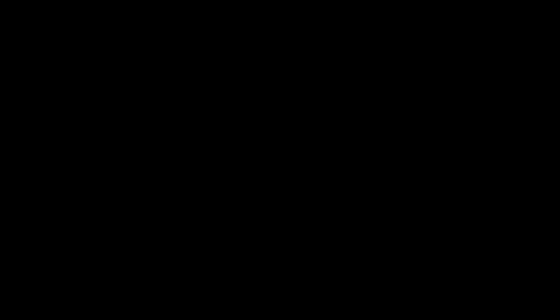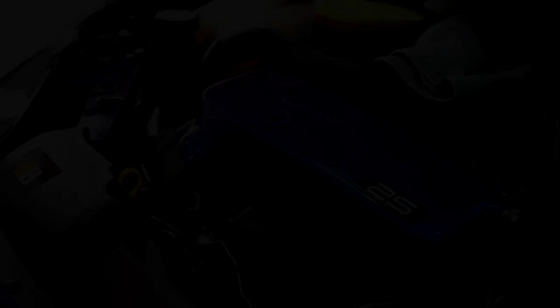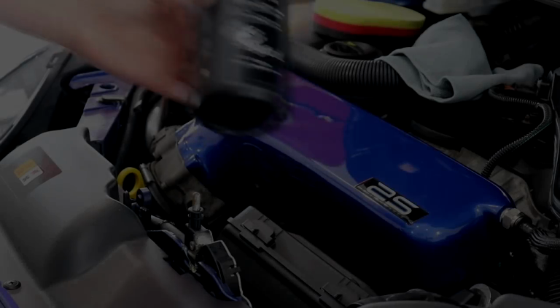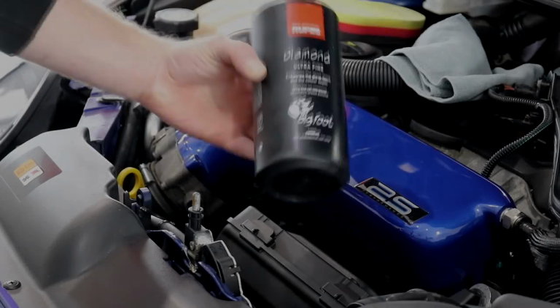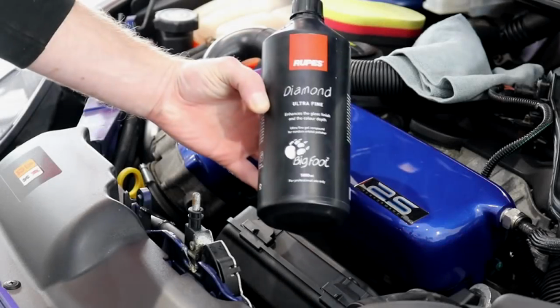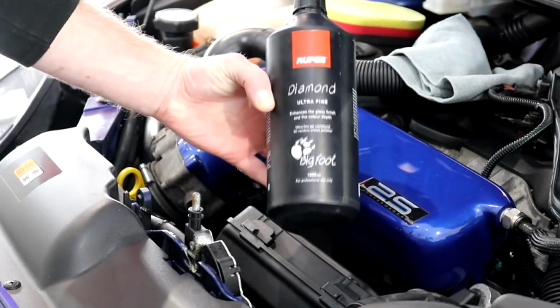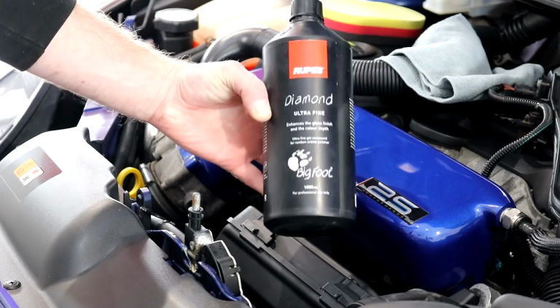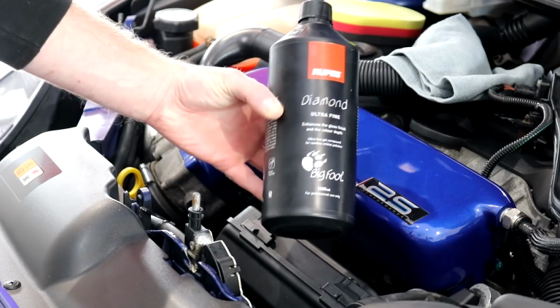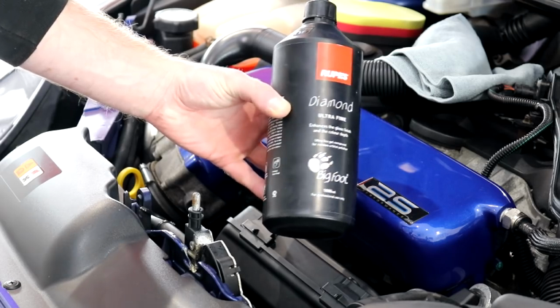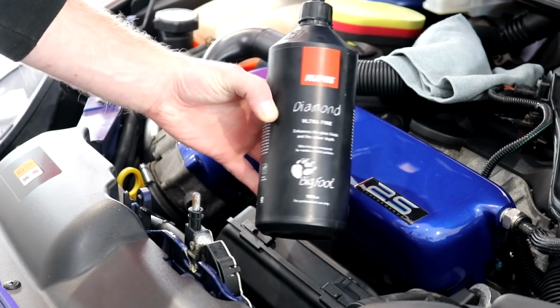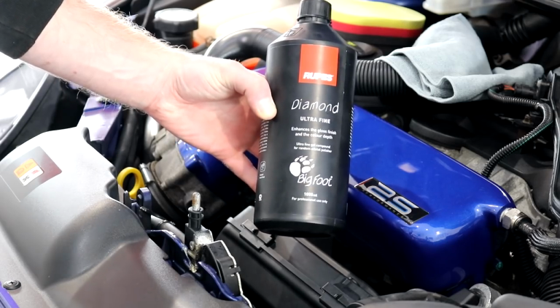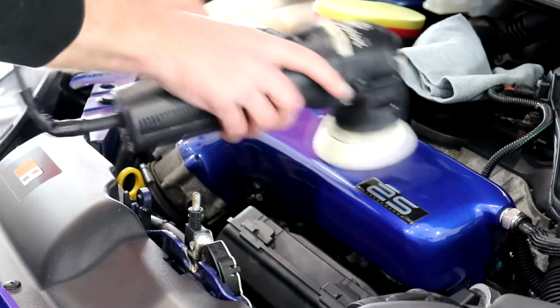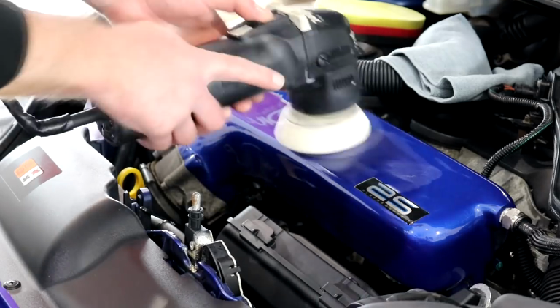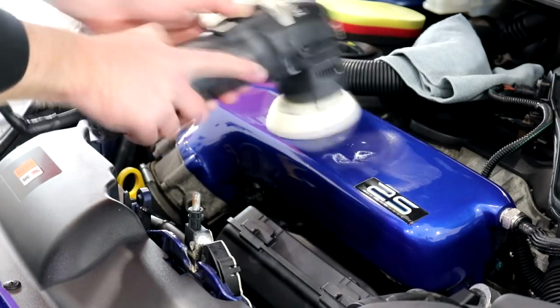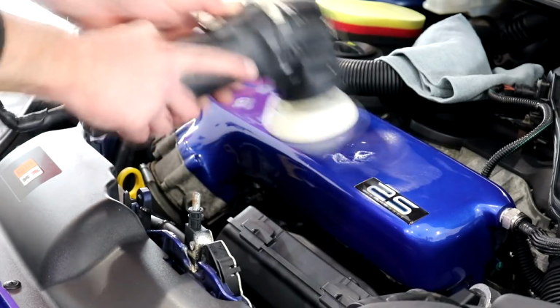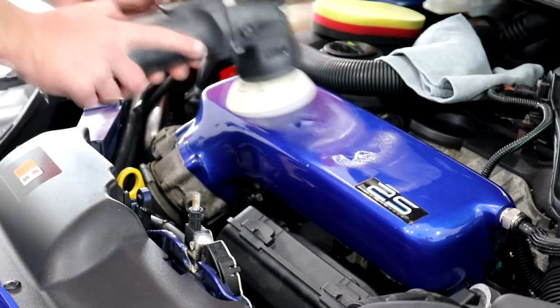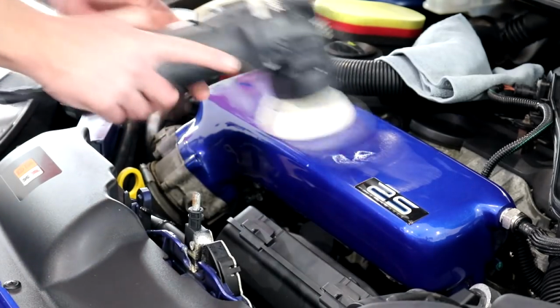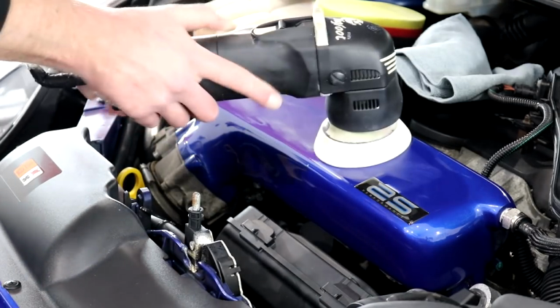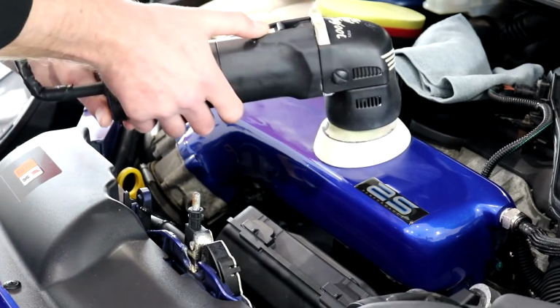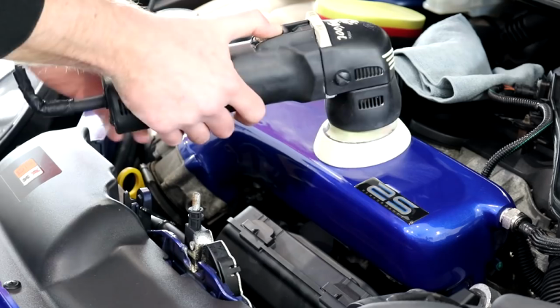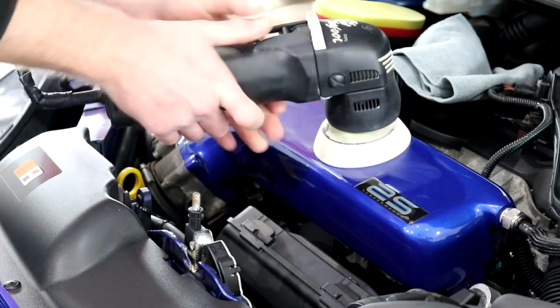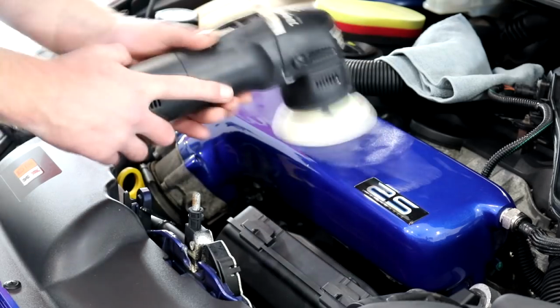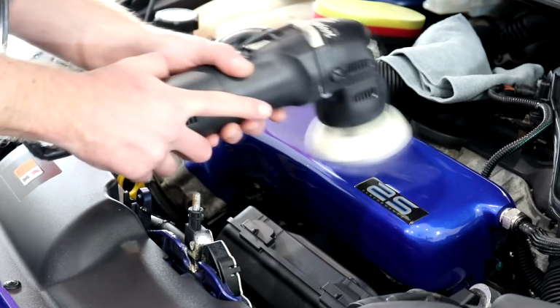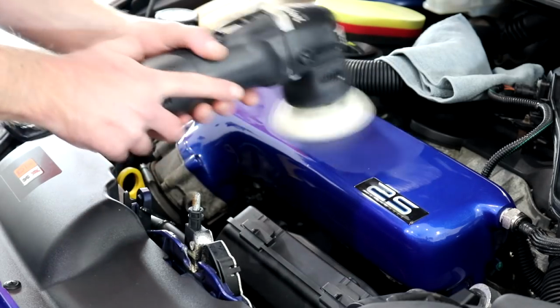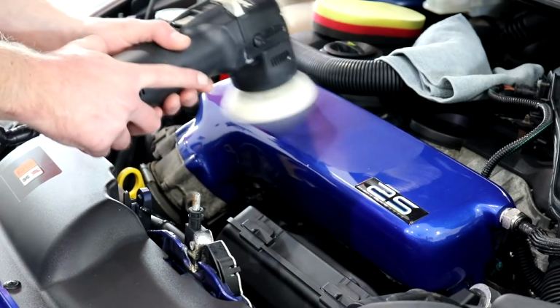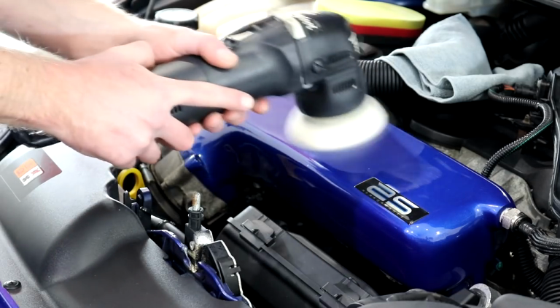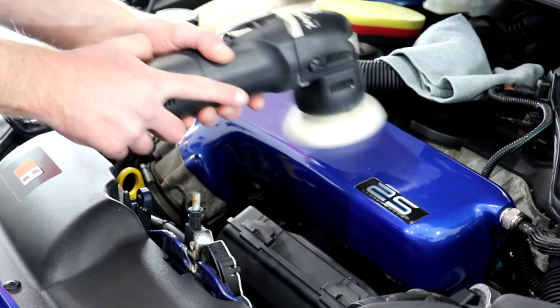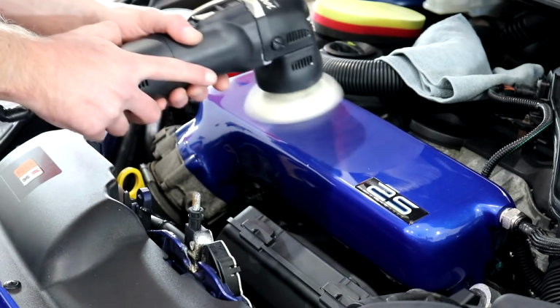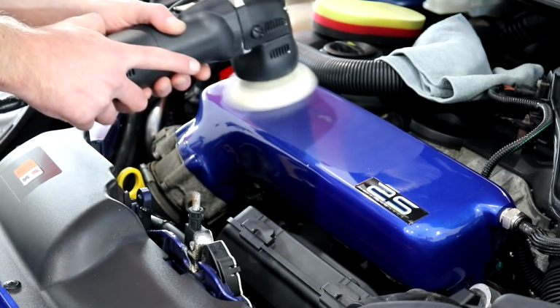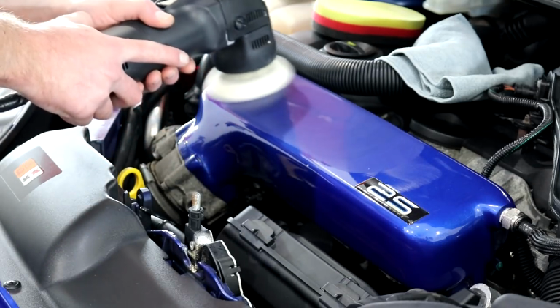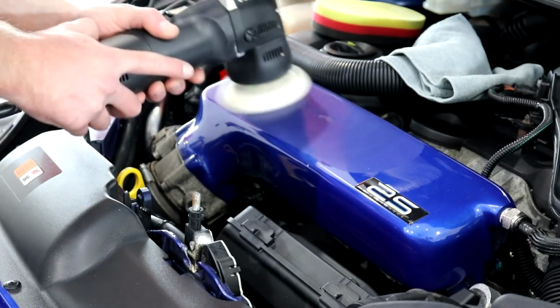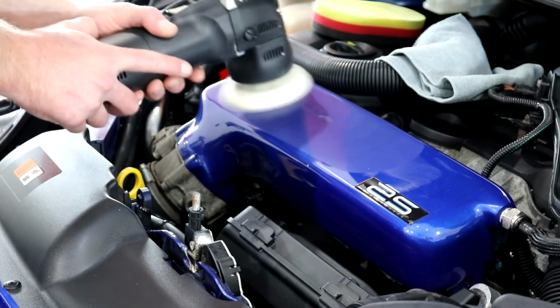Happy with my level of correction, I swapped the compound pad for a finishing one and set about giving the plenum the softest polishing stage I could offer. A white Rupes finishing pad and the Rupes ultra-fine finishing polish is well and truly going to make this area stand out better than any other polishing combination.